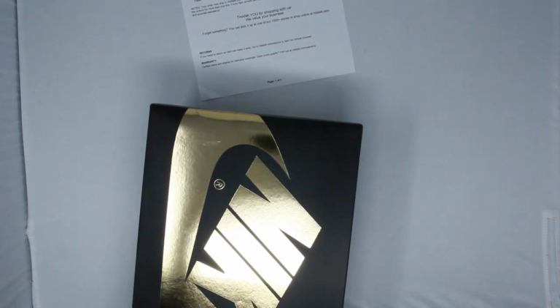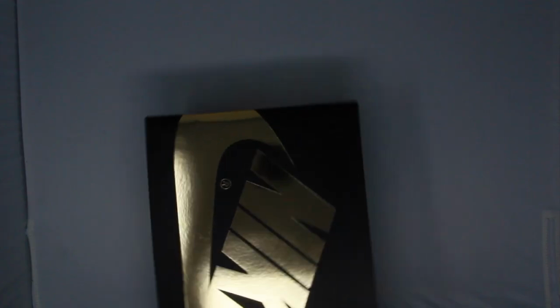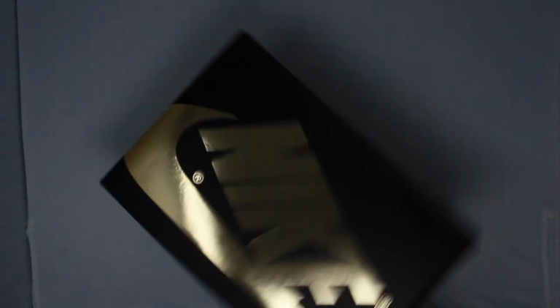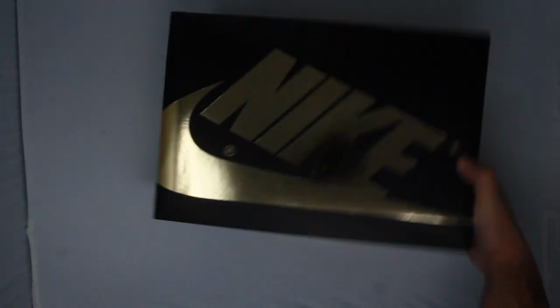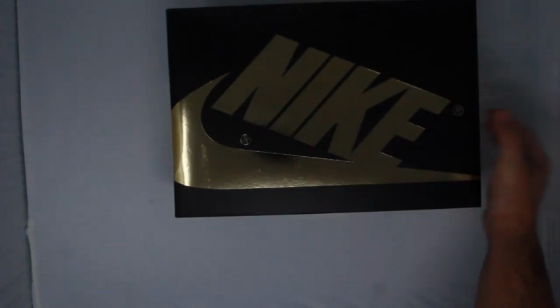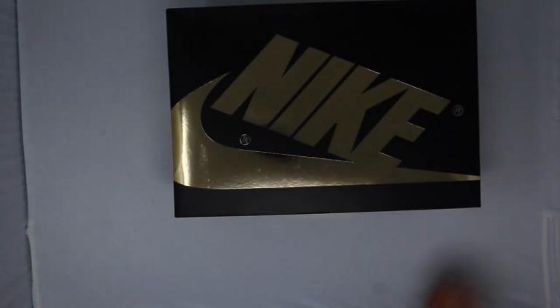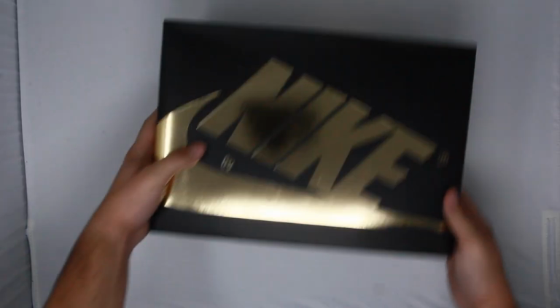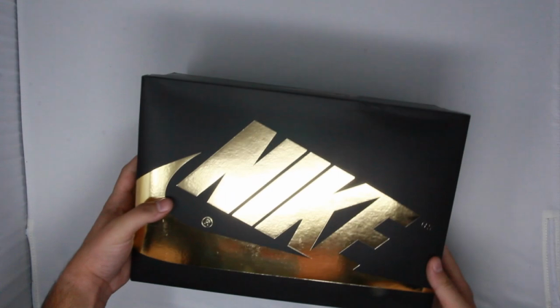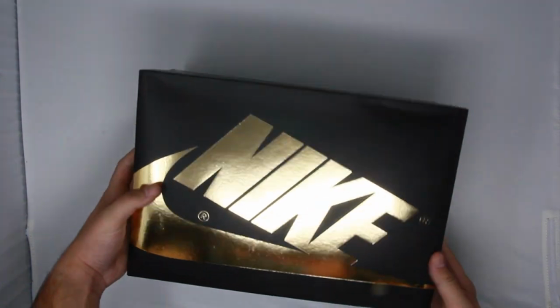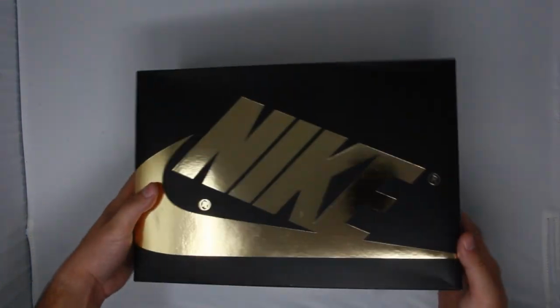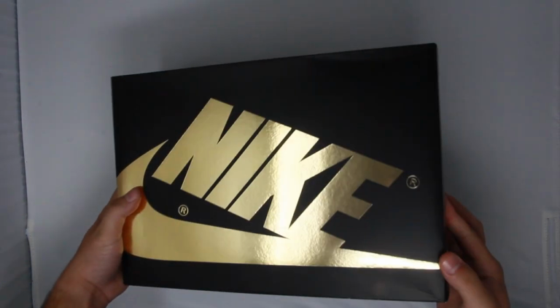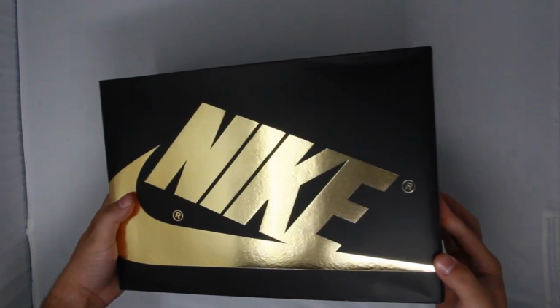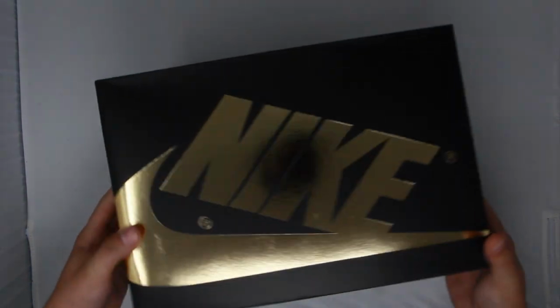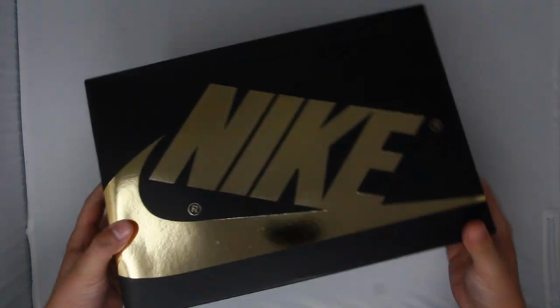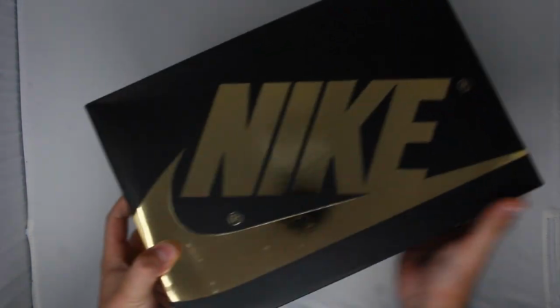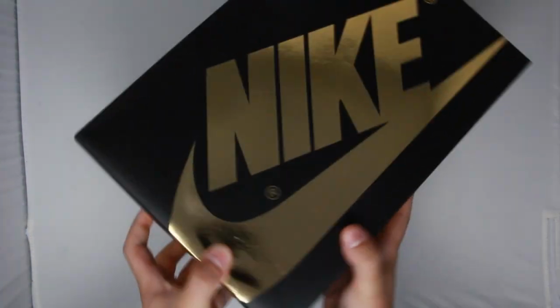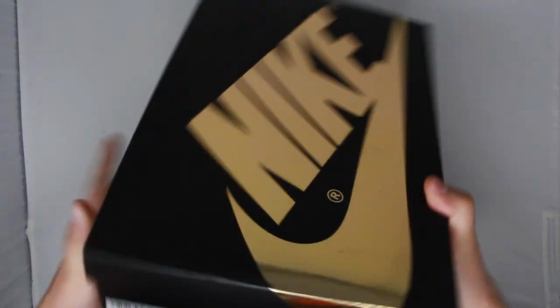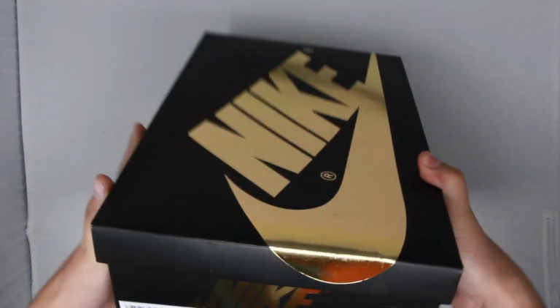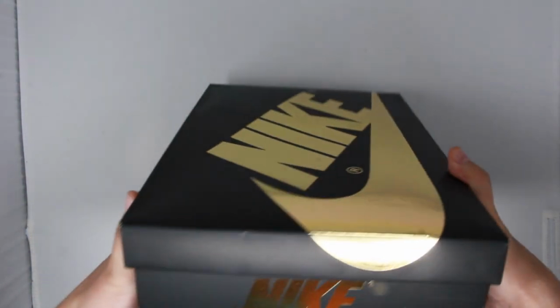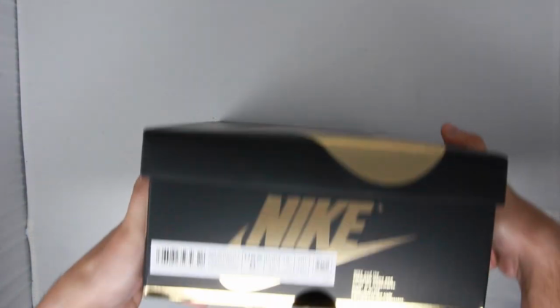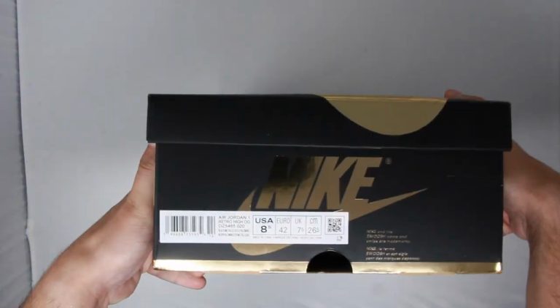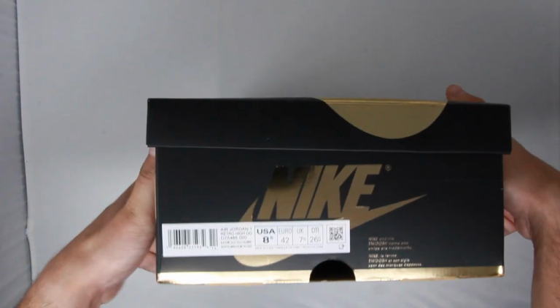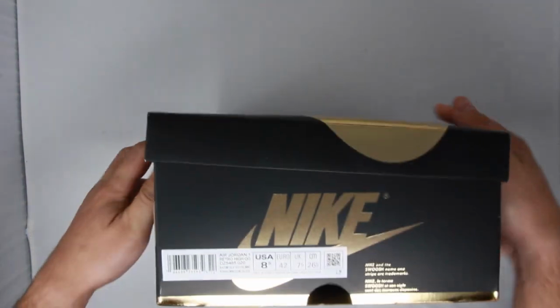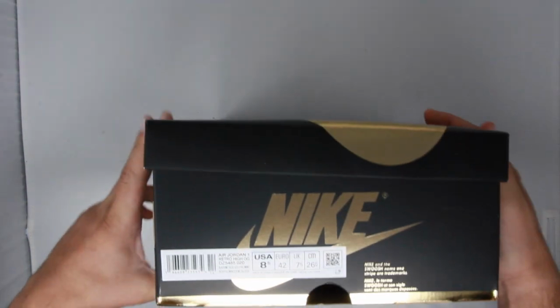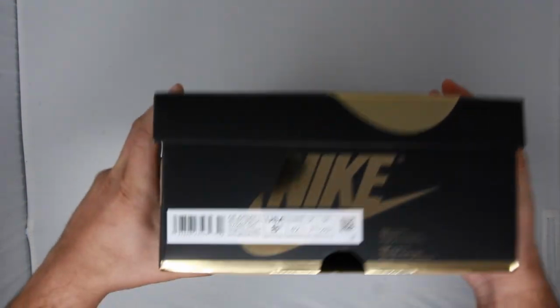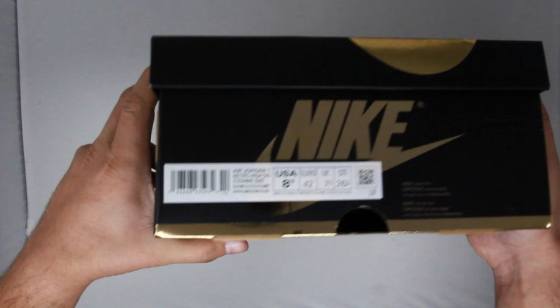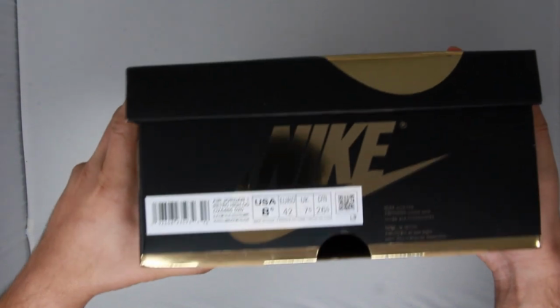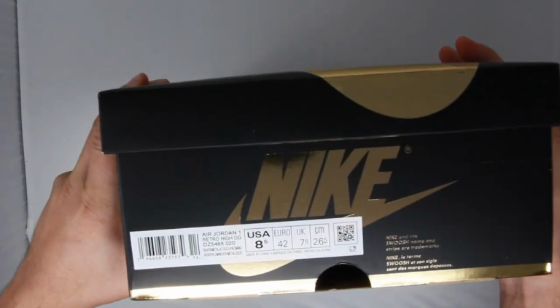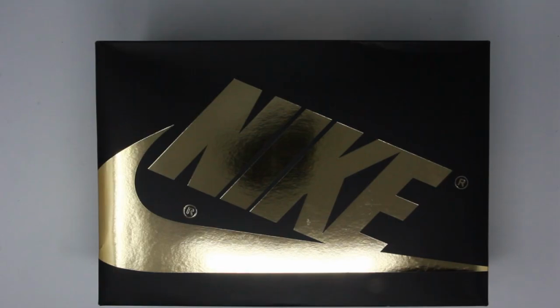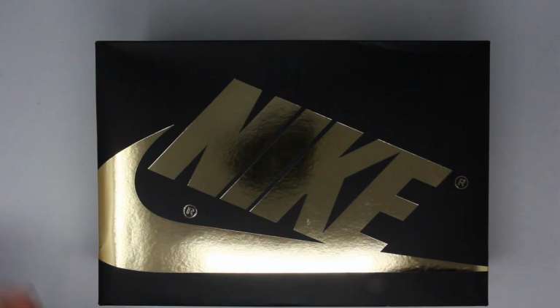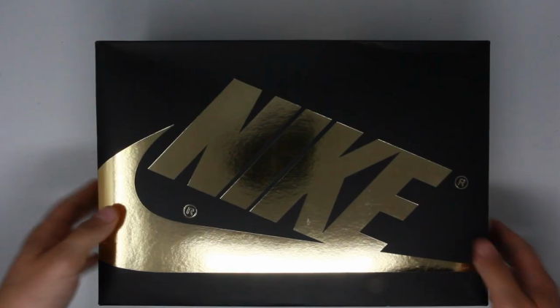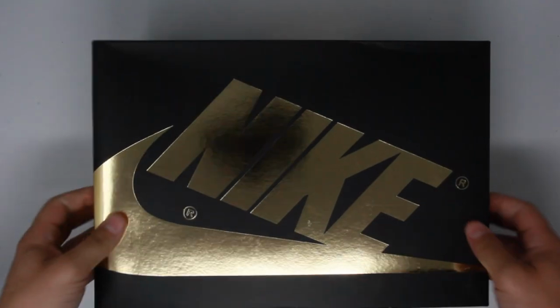I copped this pair online from Hibbit Sports late in the day of the release, which was surprising to me because I assumed these would sell out immediately. These released on September 2nd for $180 US.